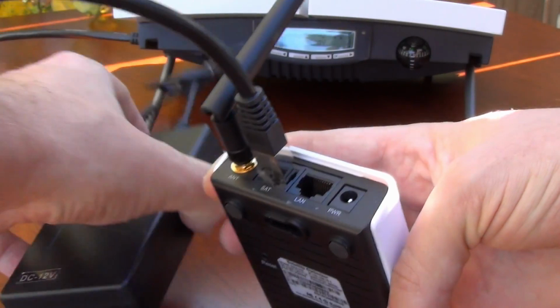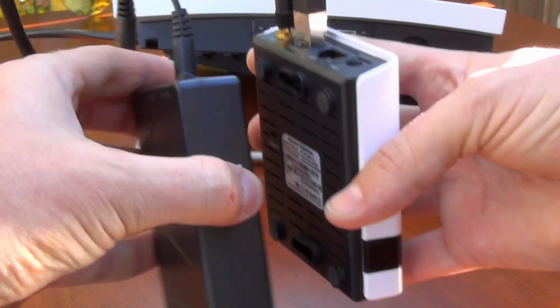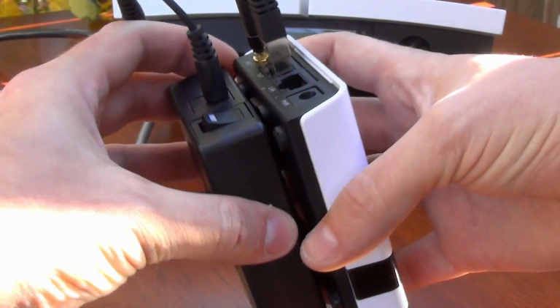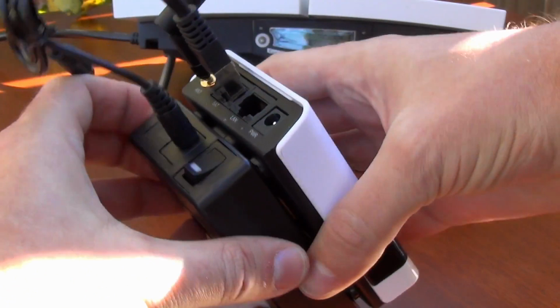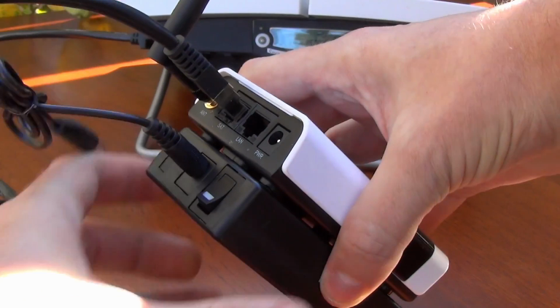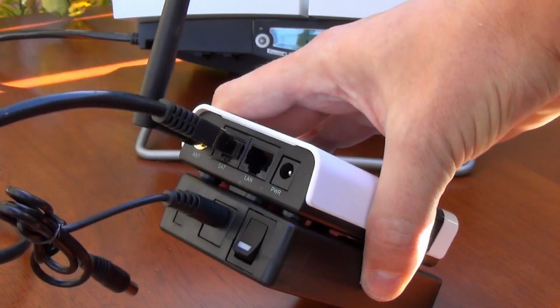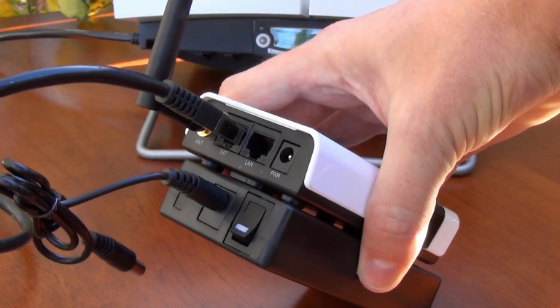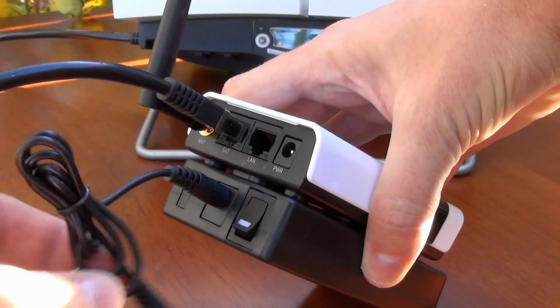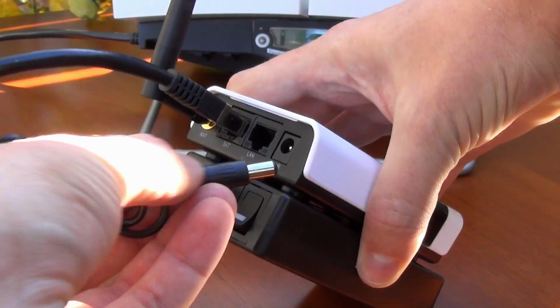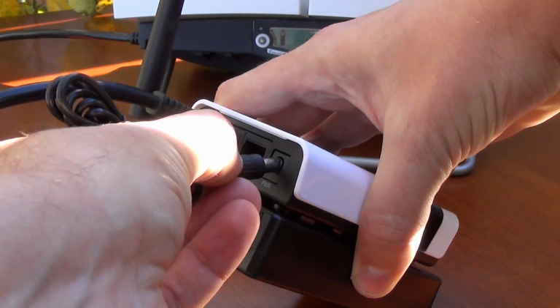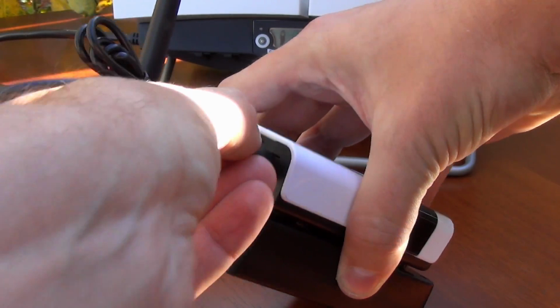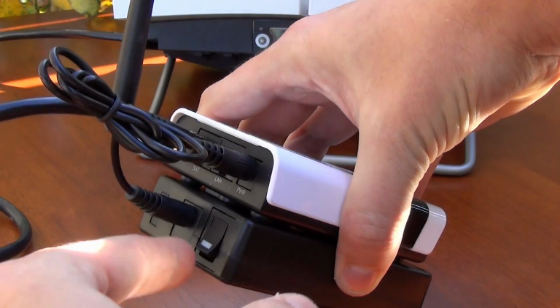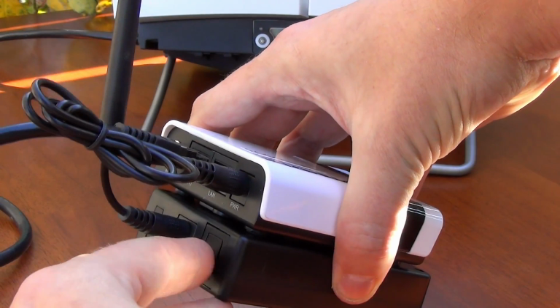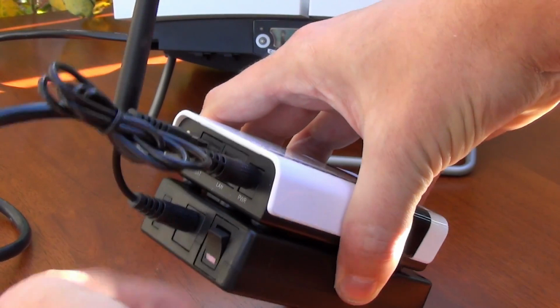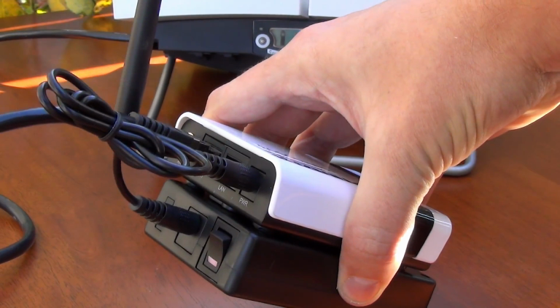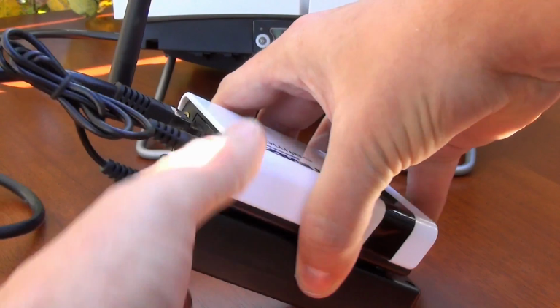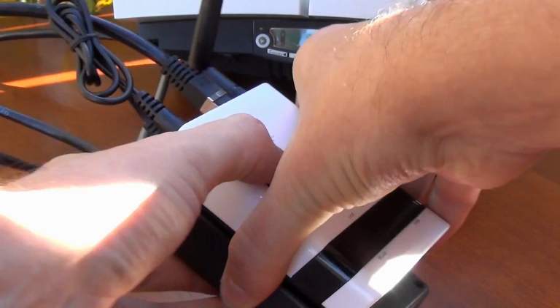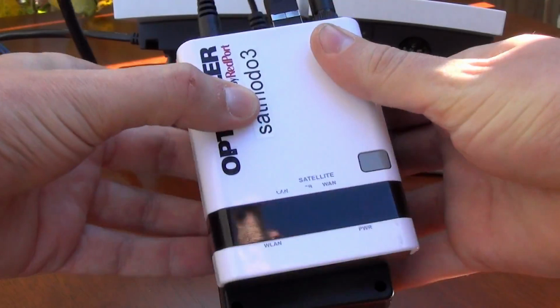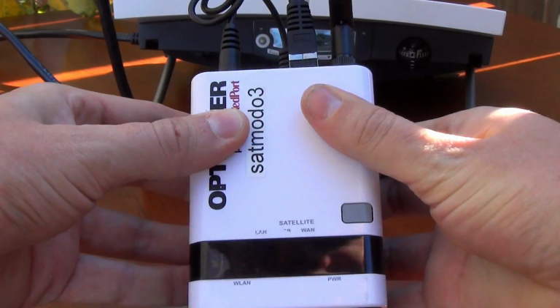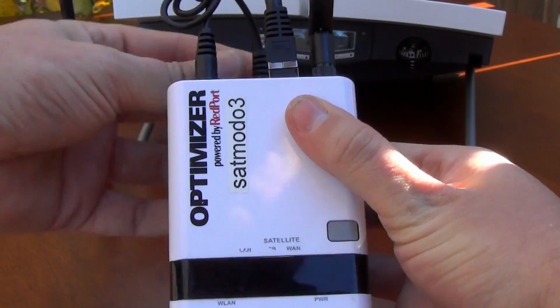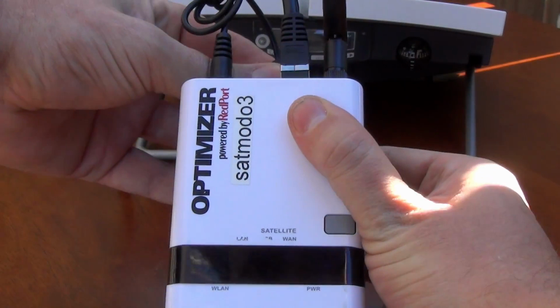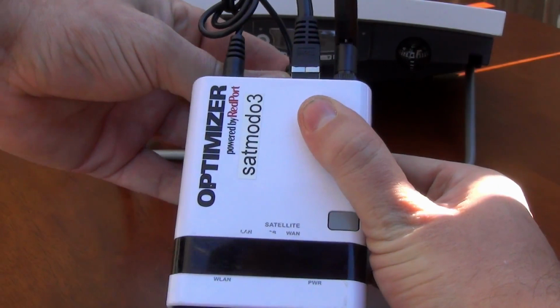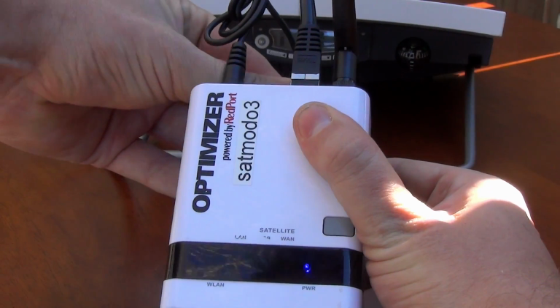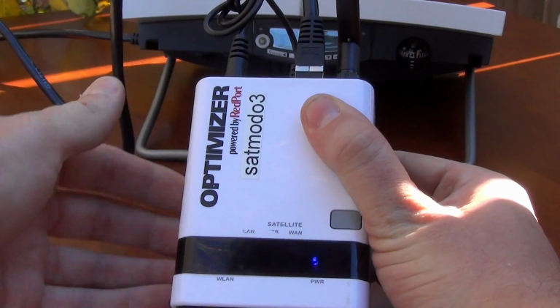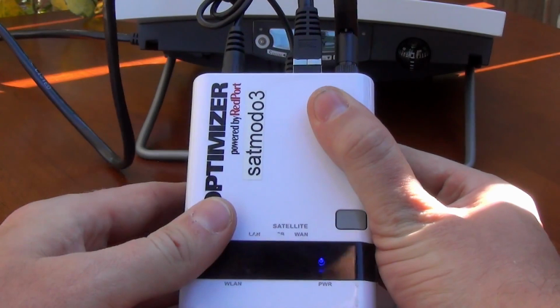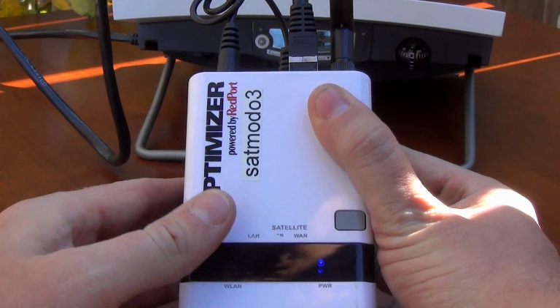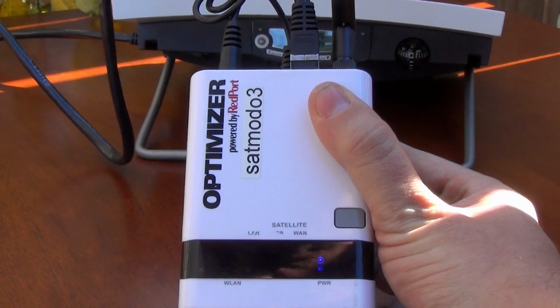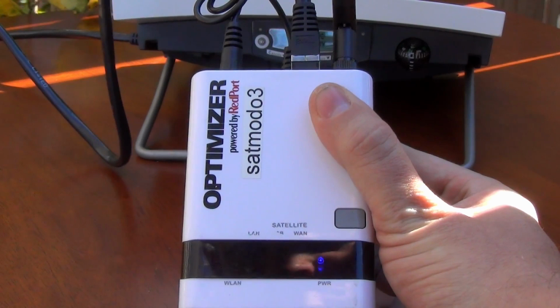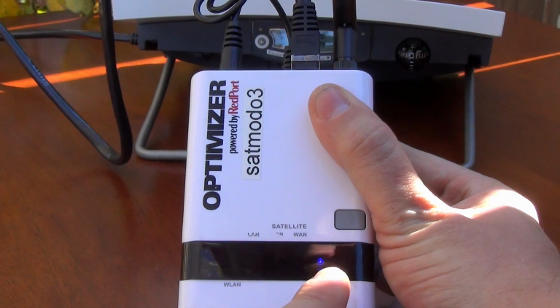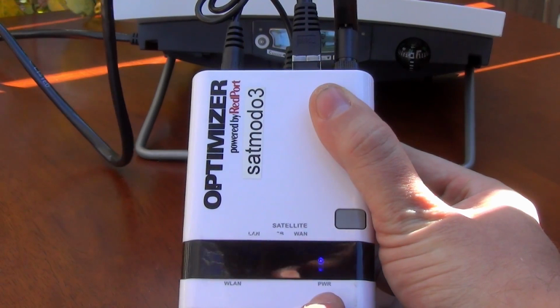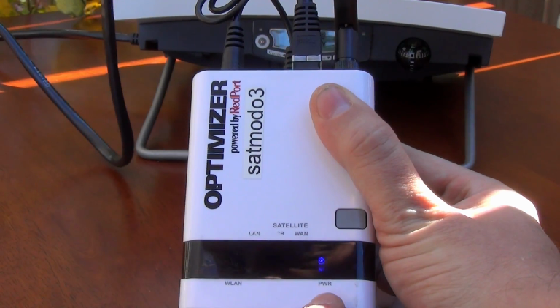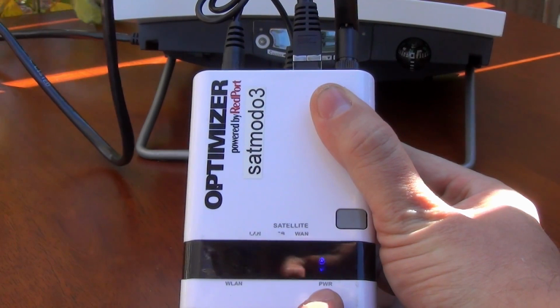The second thing I'm going to plug into the back of this is the battery pack. Then I'm going to turn the battery pack on, and as you can see the unit has begun to power up.